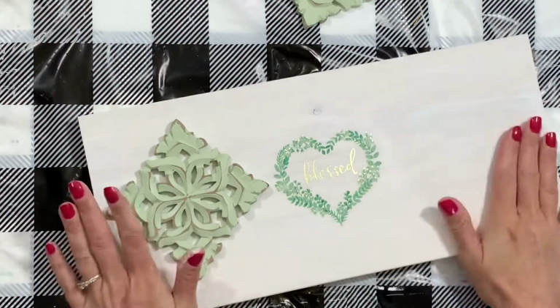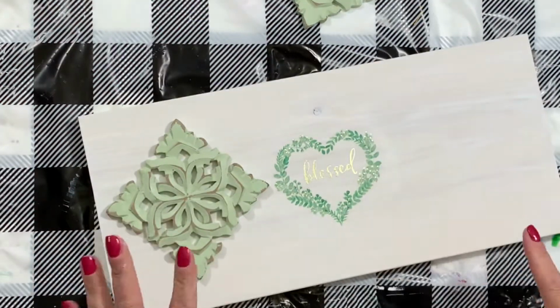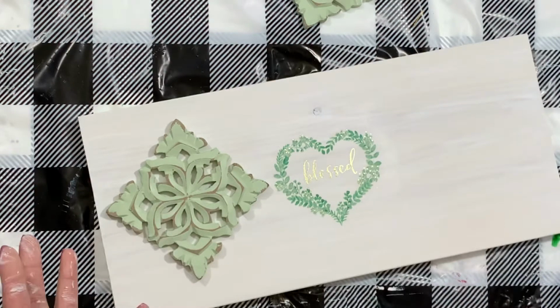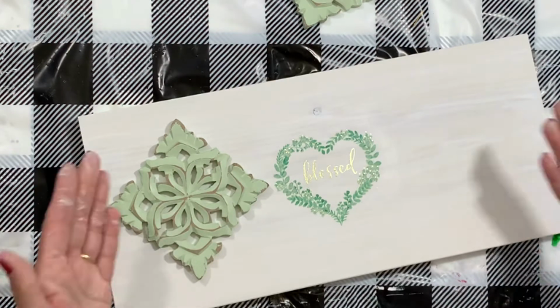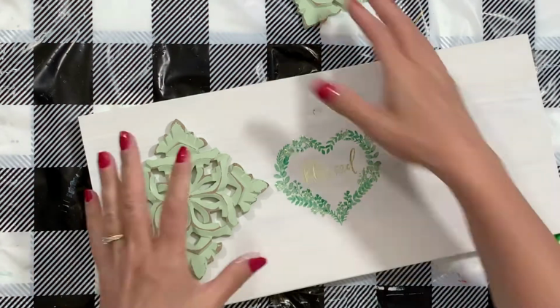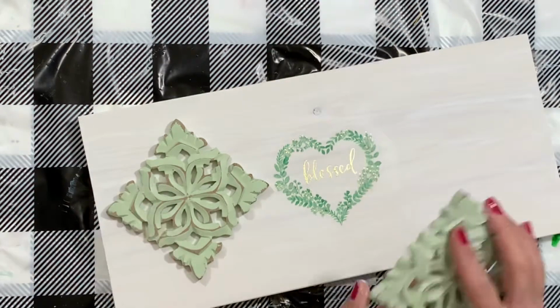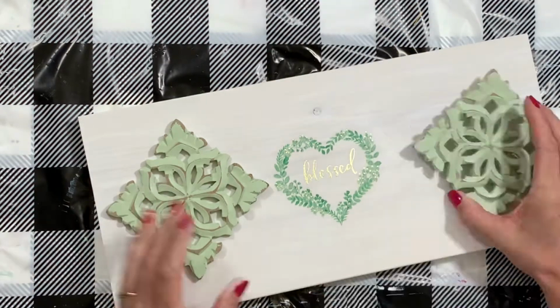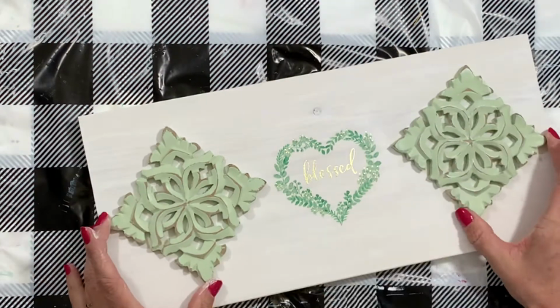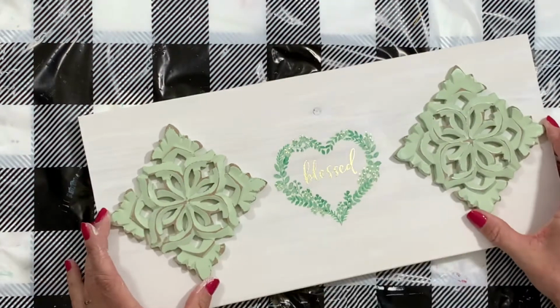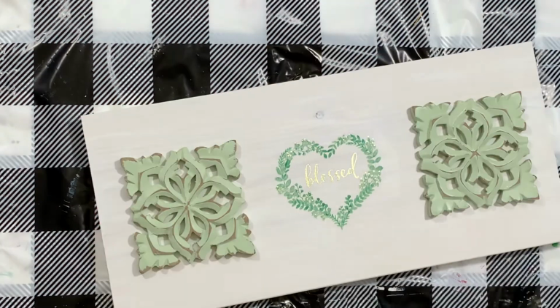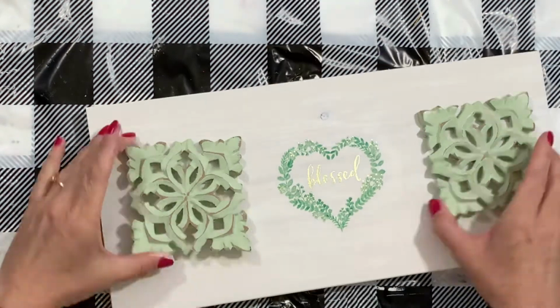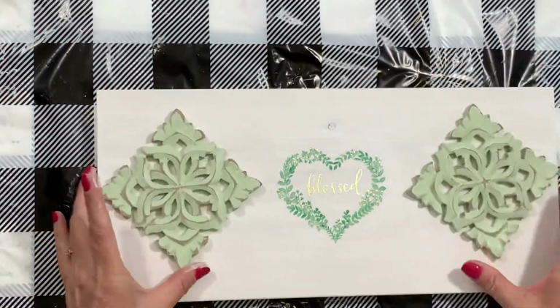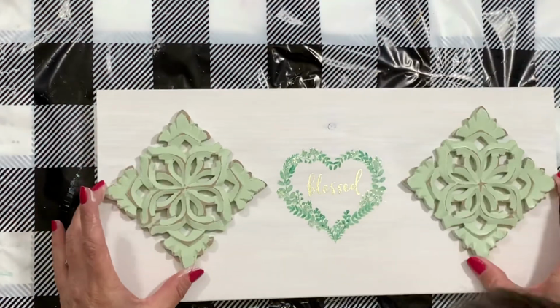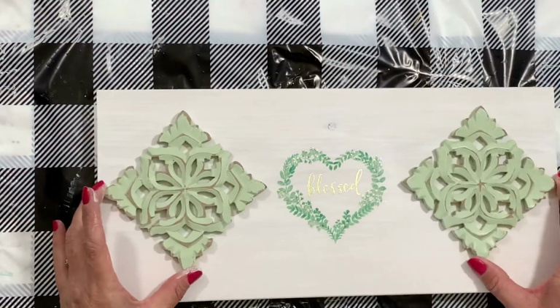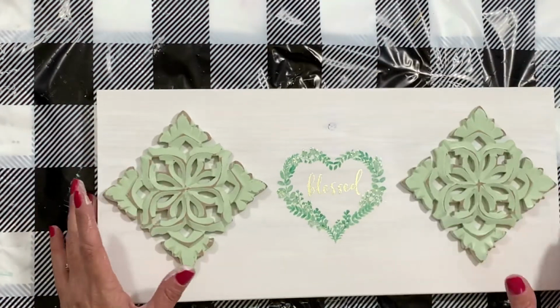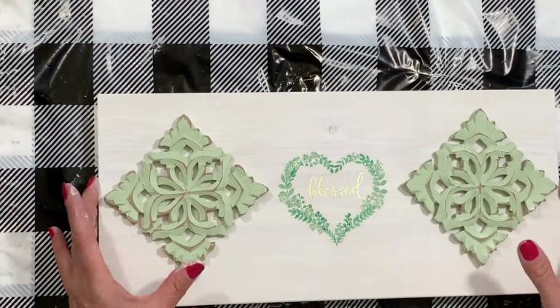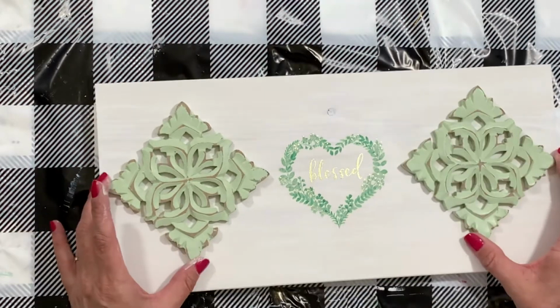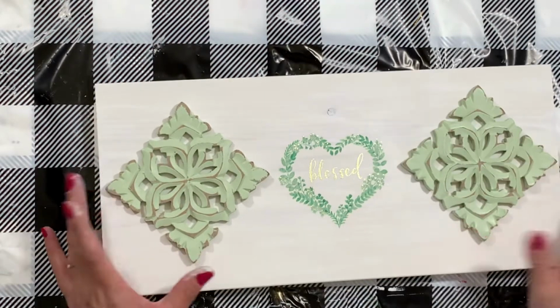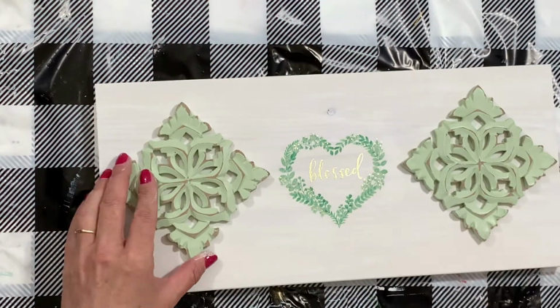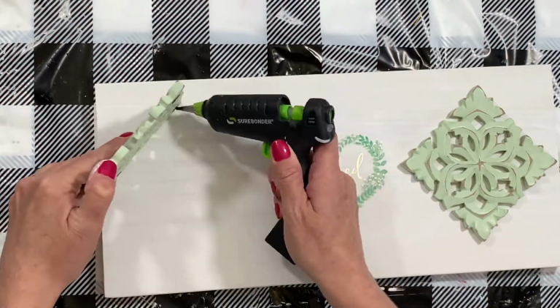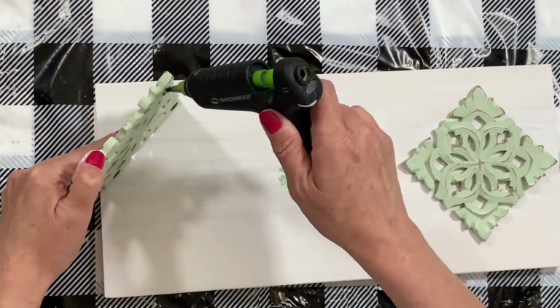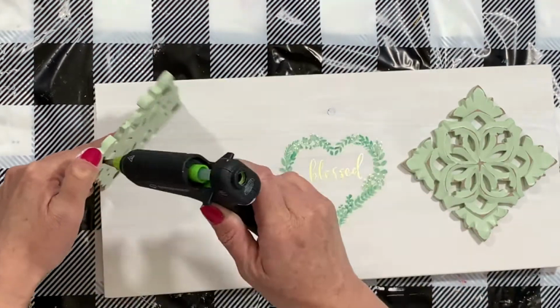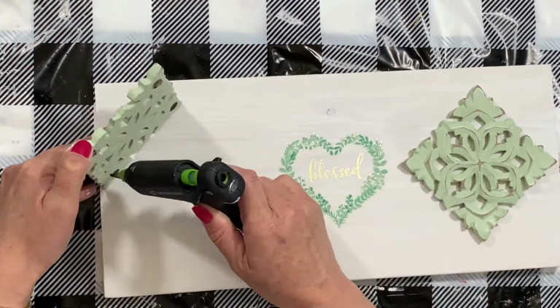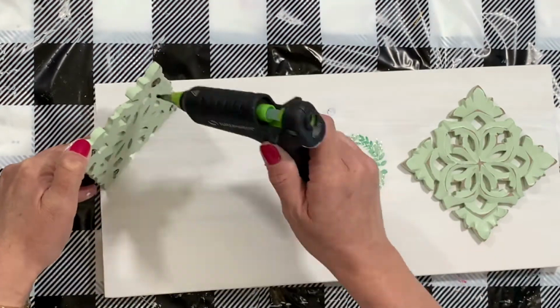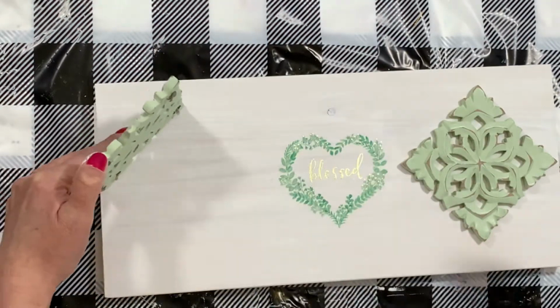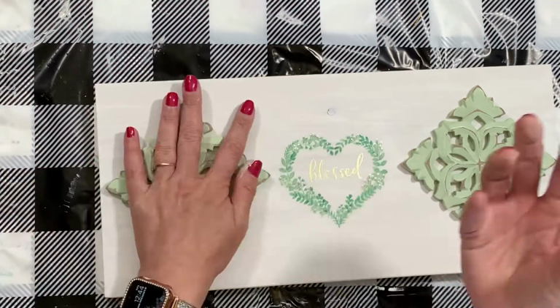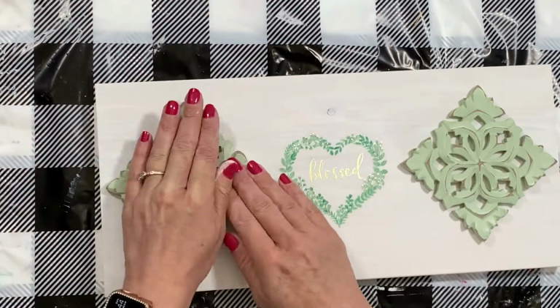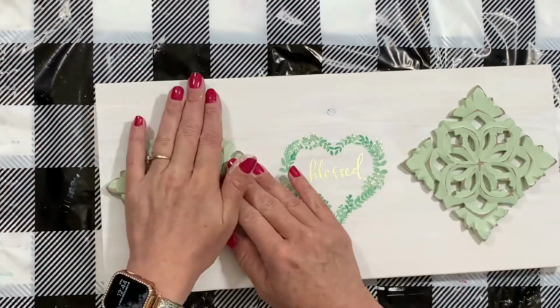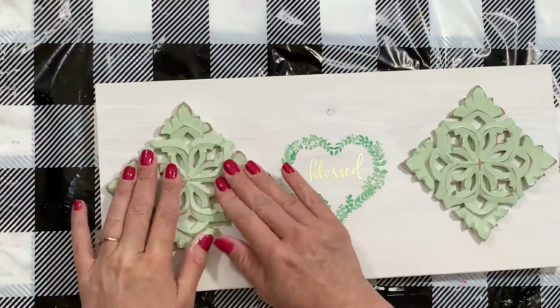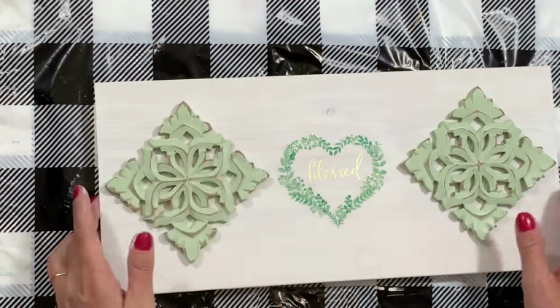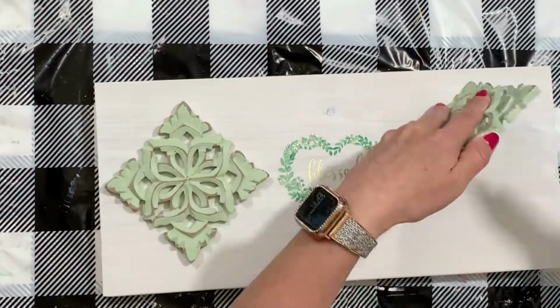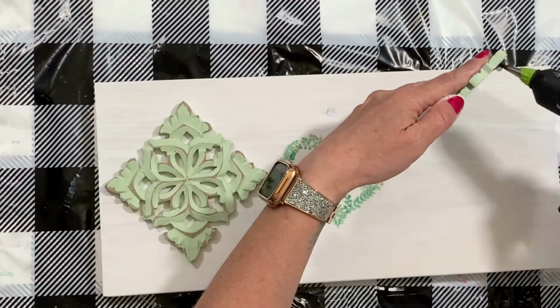Now I'm just trying to figure out where I want my coasters. These are cute wooden coasters that are a little bit distressed. Put some hot glue on them — I do use high temp glue, it's just going to make it a little bit more secure.